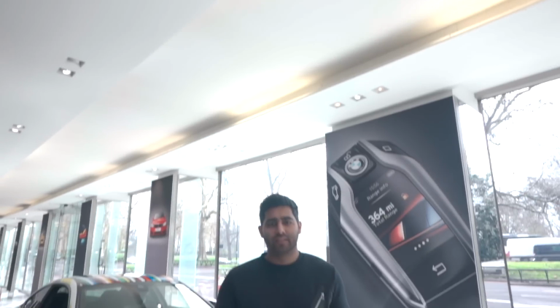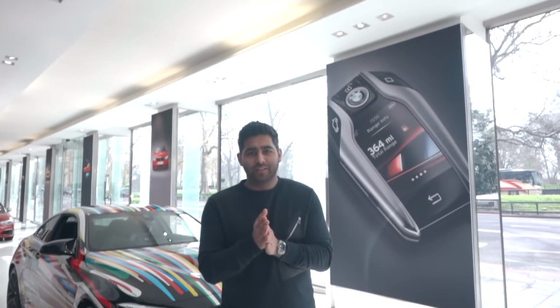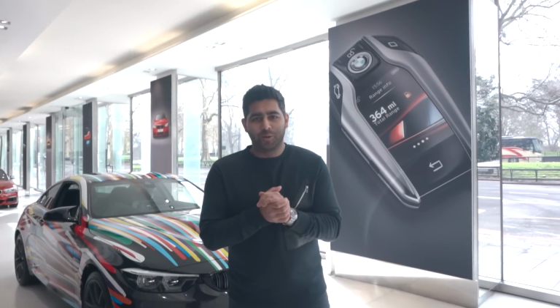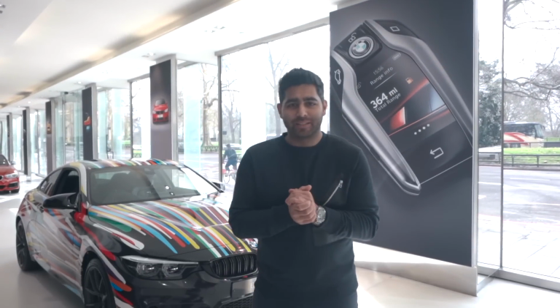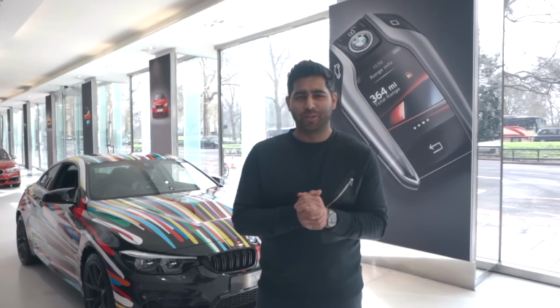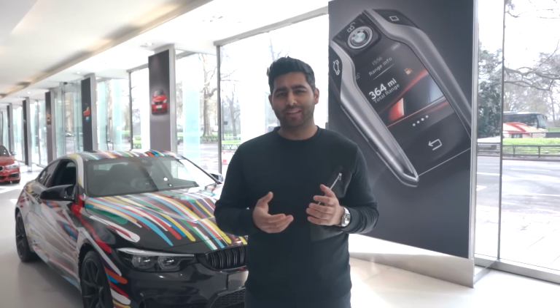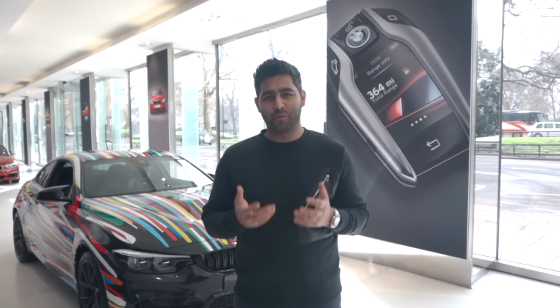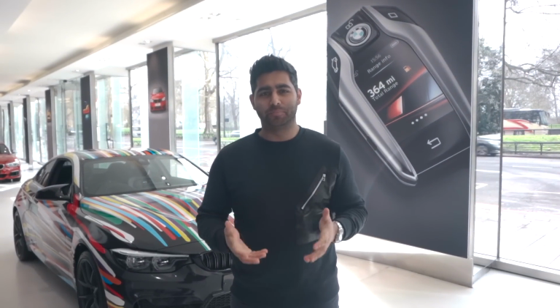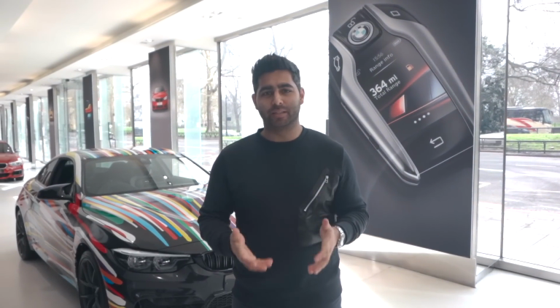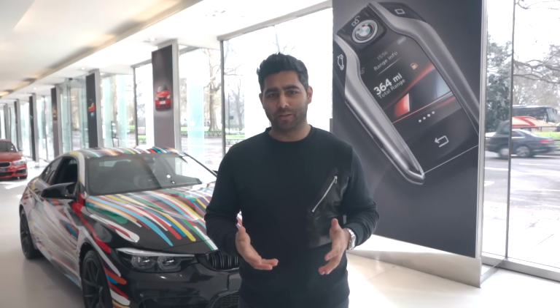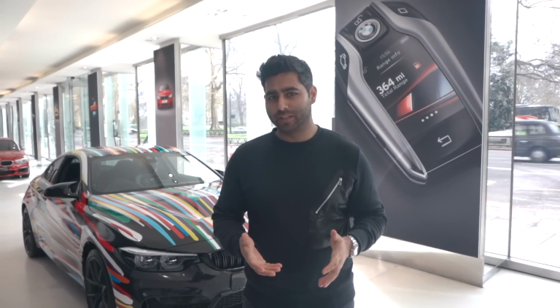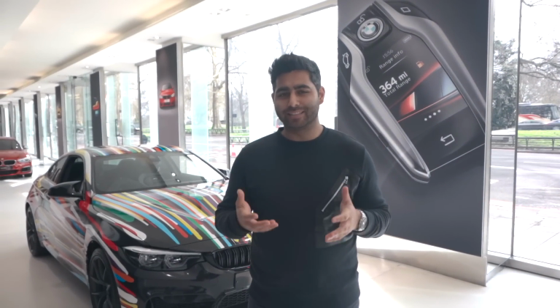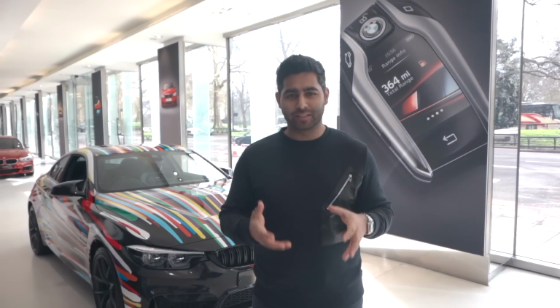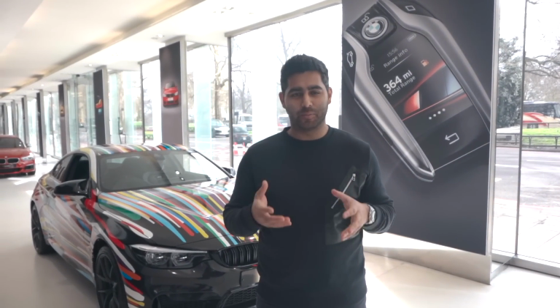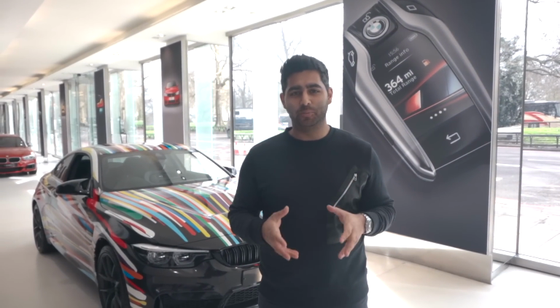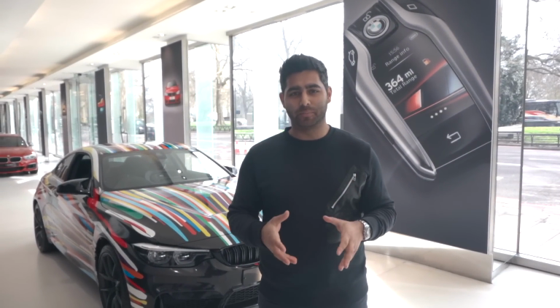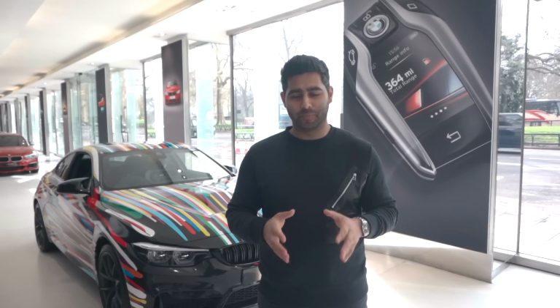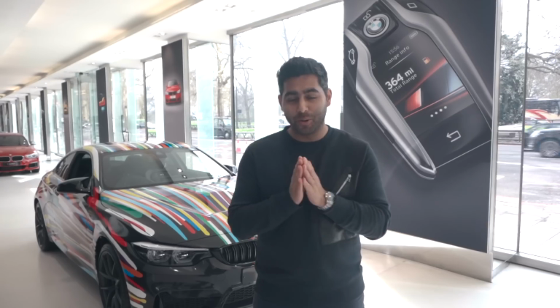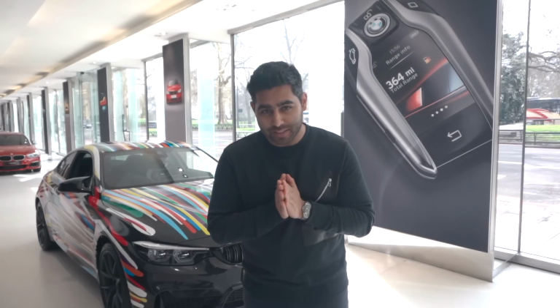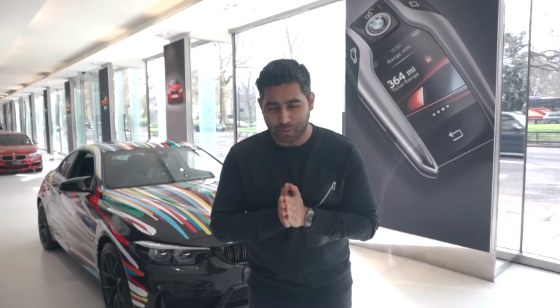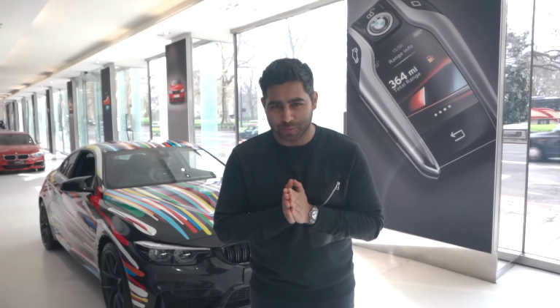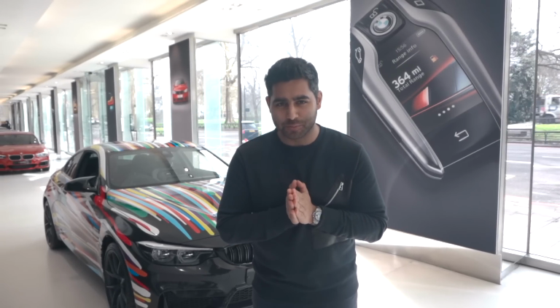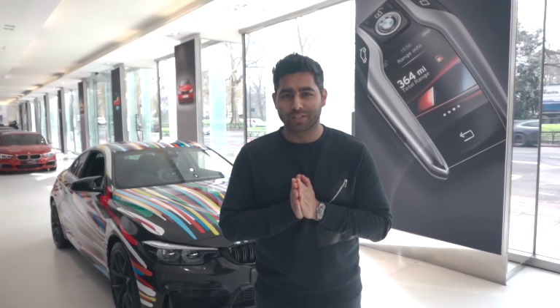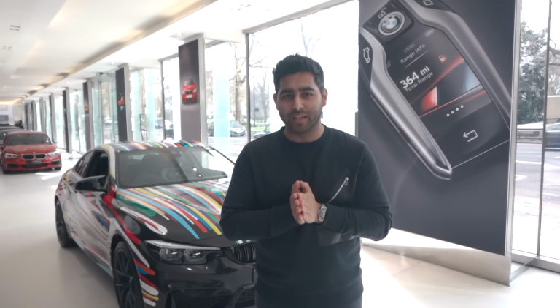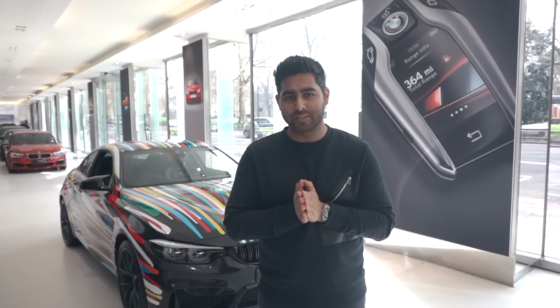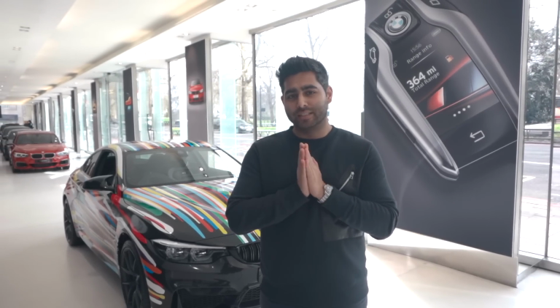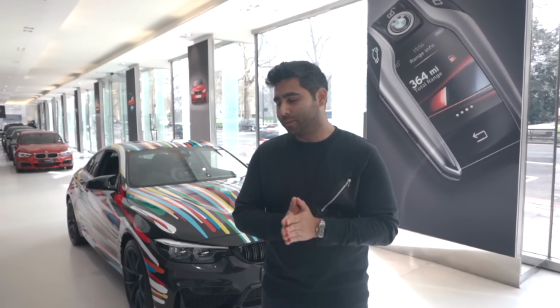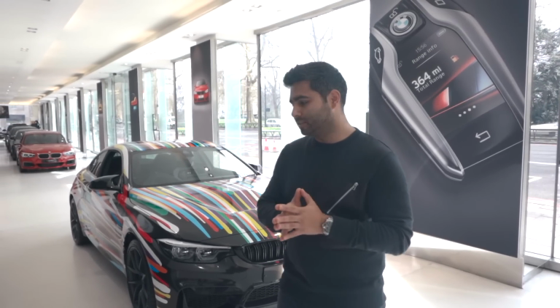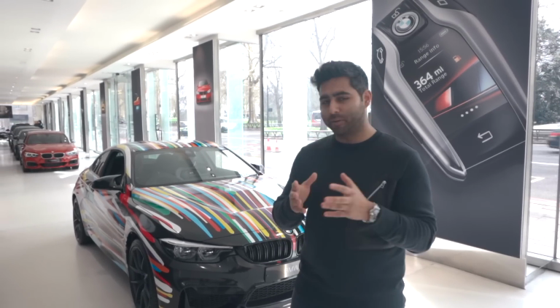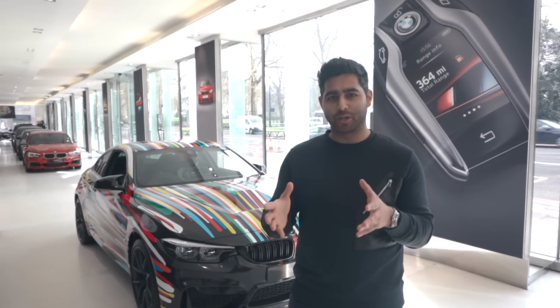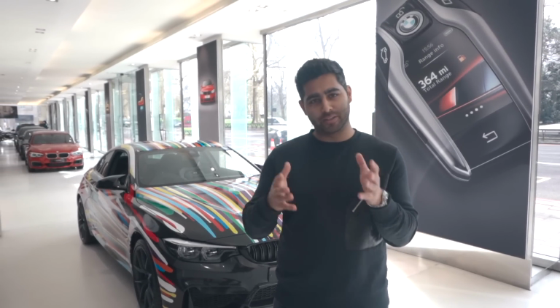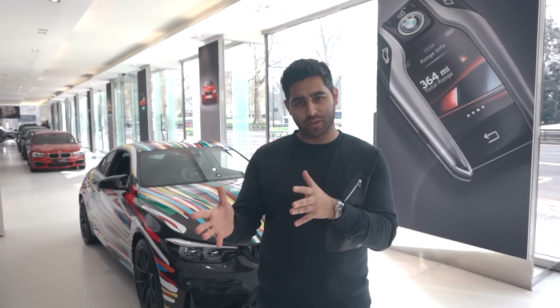Hey guys, welcome back to the video that I think everybody's basically been waiting for — the collection of my new BMW. I apologize first of all for the slight delay with this, simply because I've been traveling as you've seen a lot.